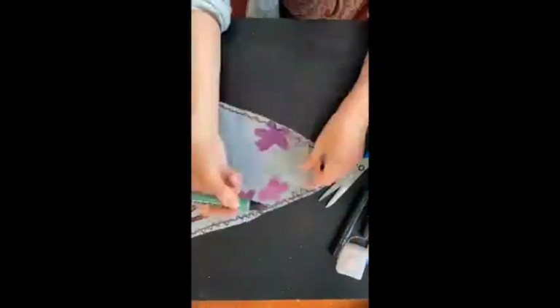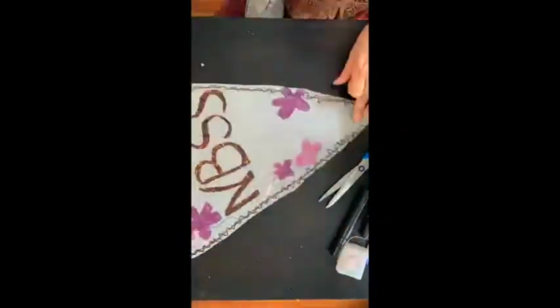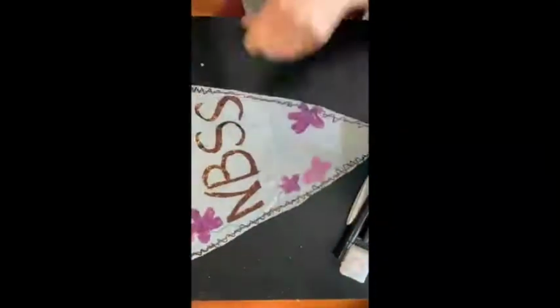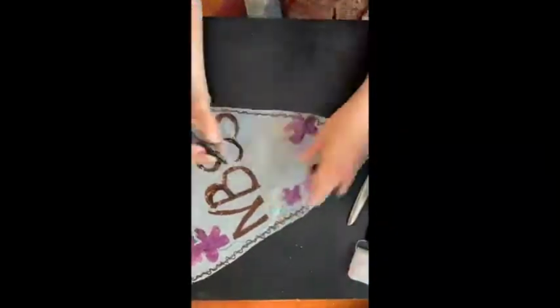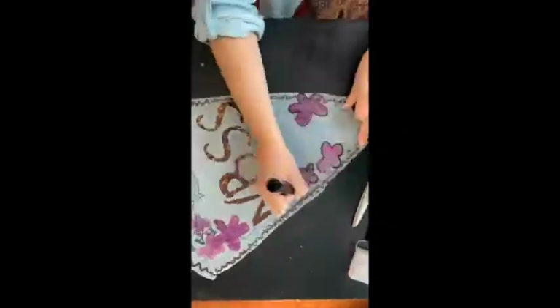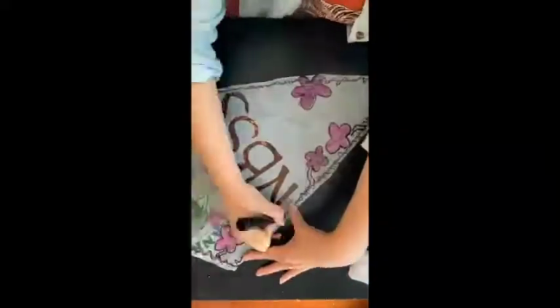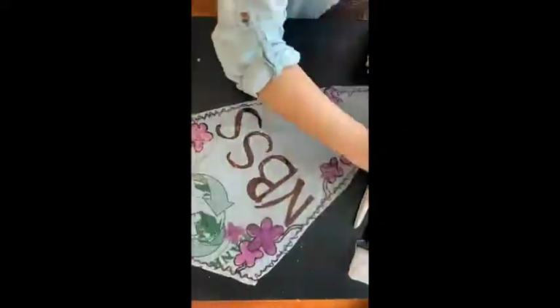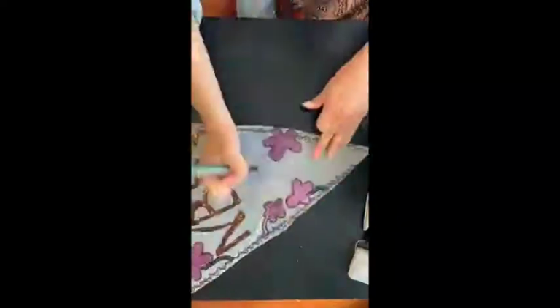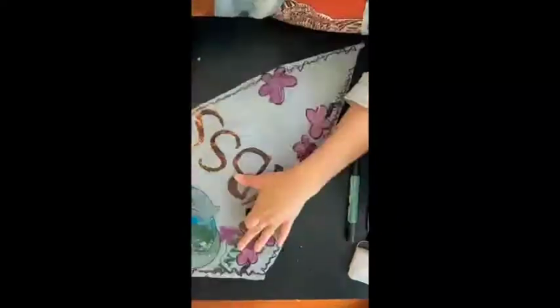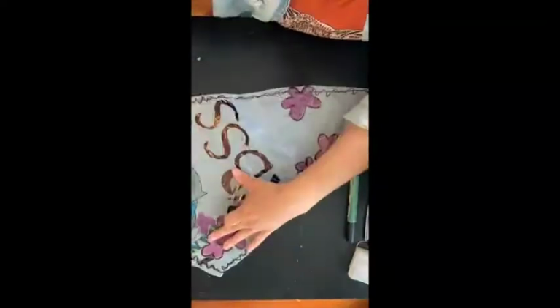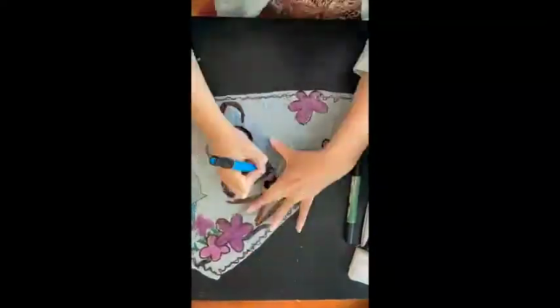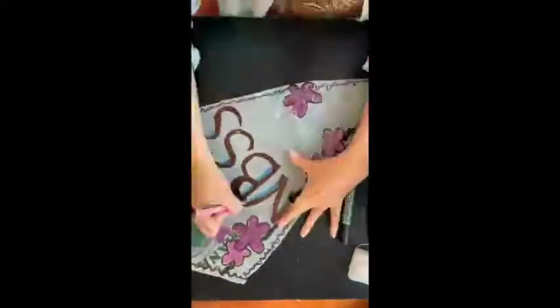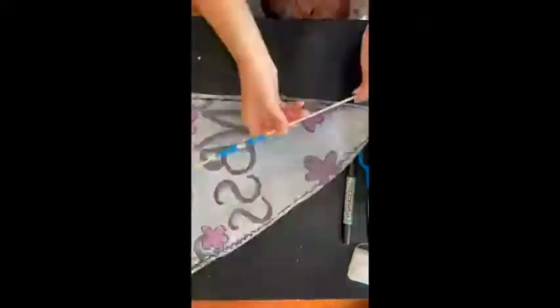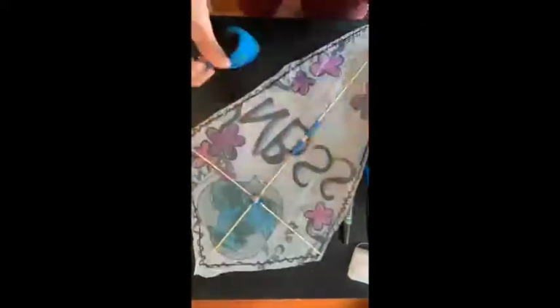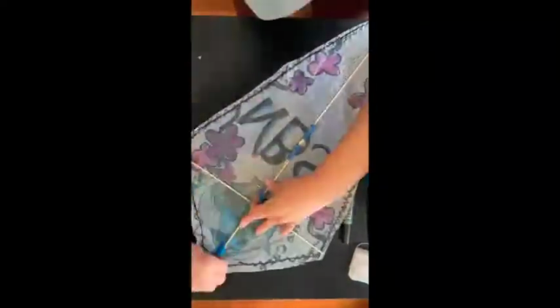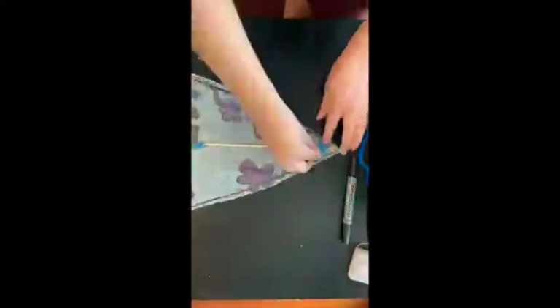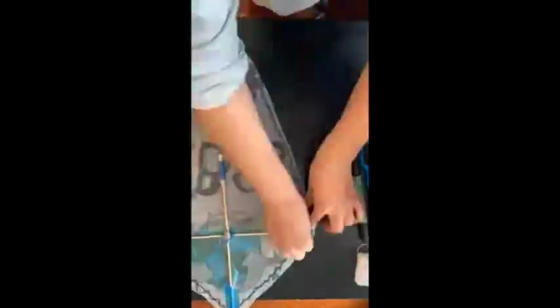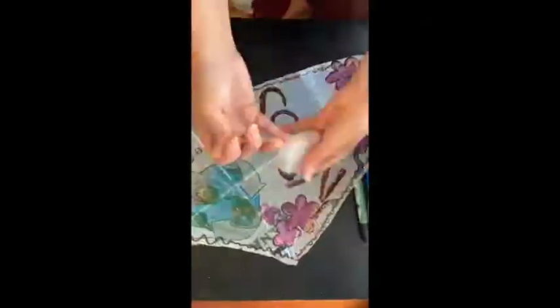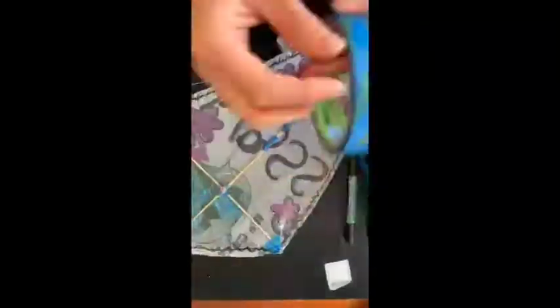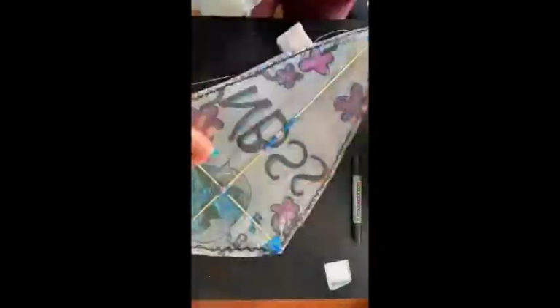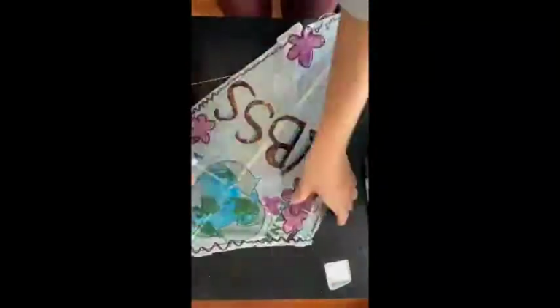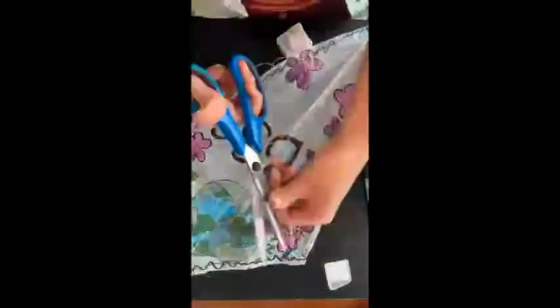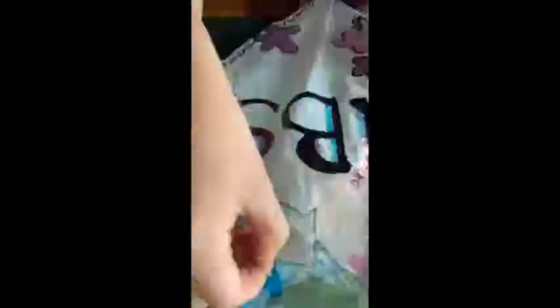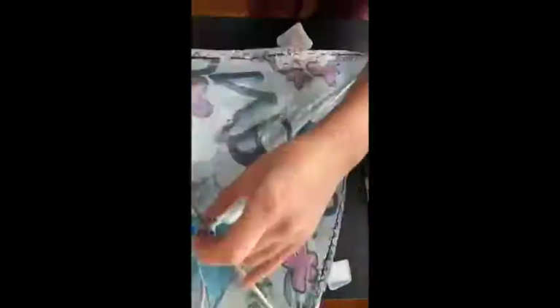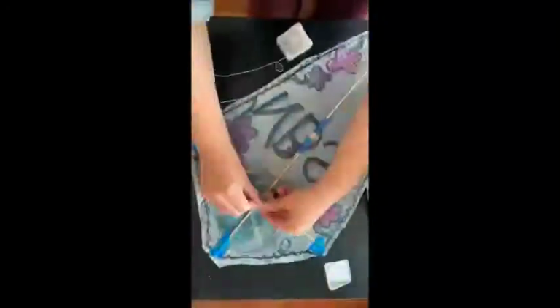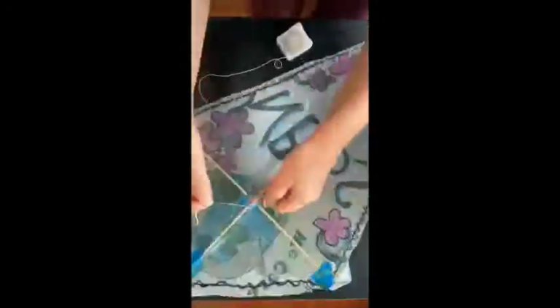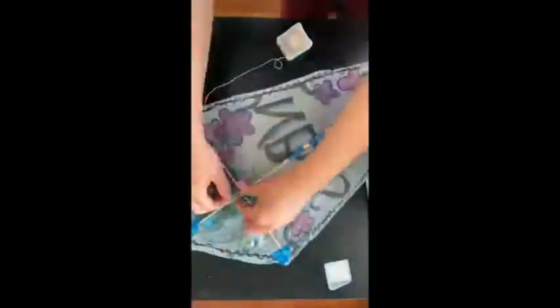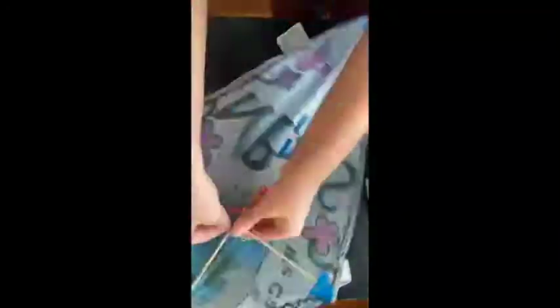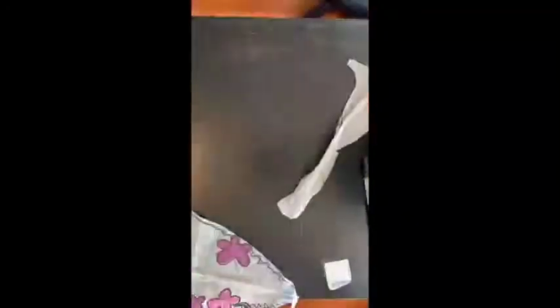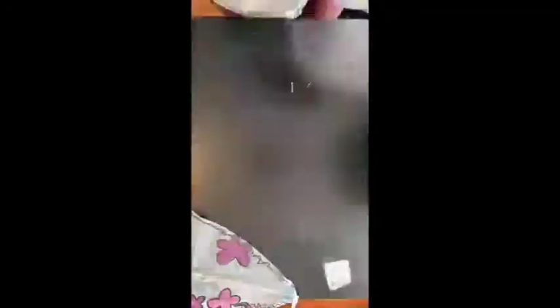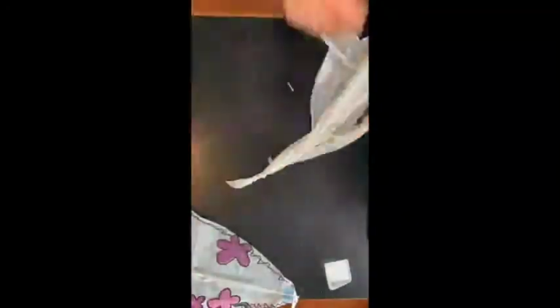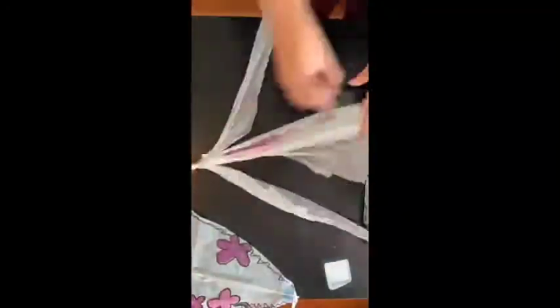When building your kite, play with the size and the weight. The lighter and larger it is, the easier it will be to catch some air. After you test your first kite, see if you can figure out what changes you could make to improve your kite's ability to fly.